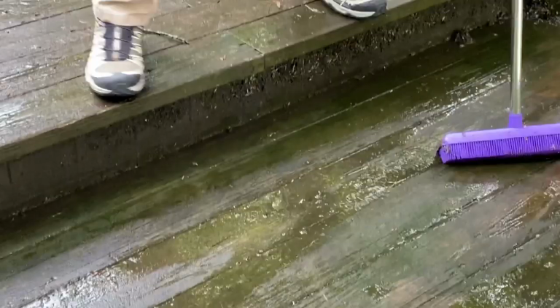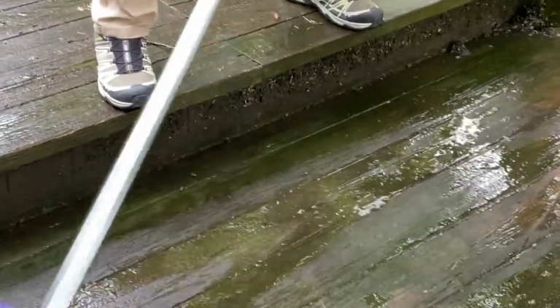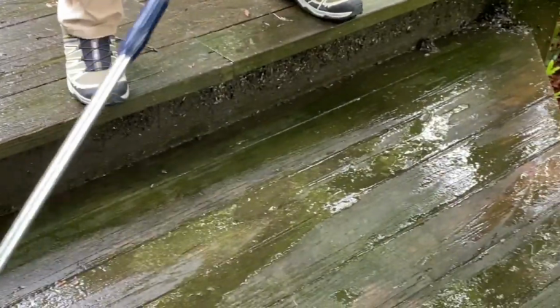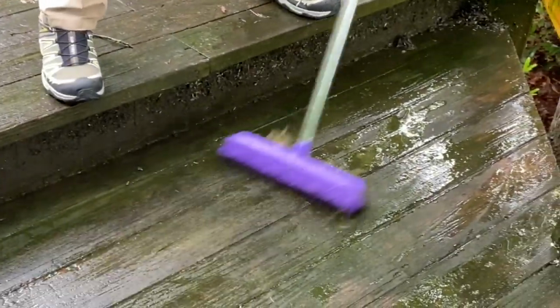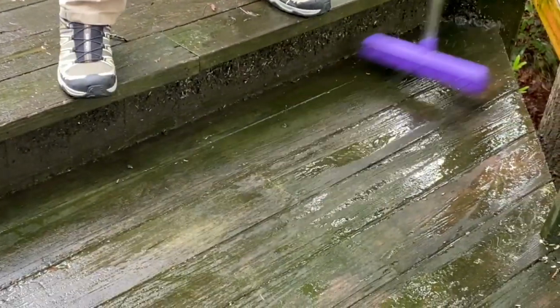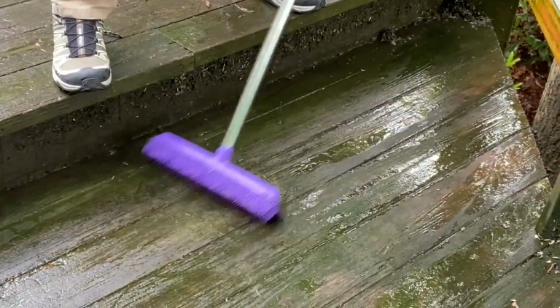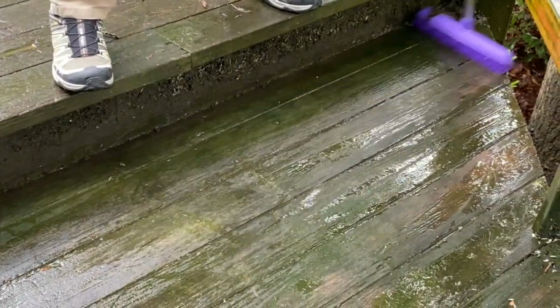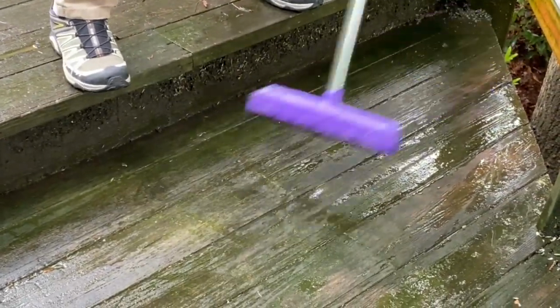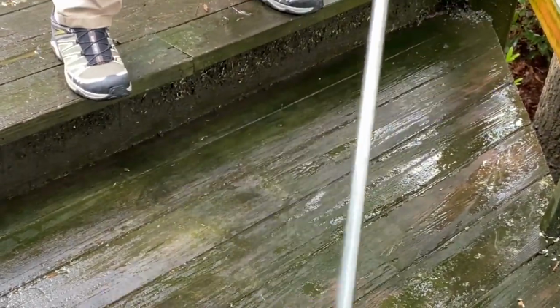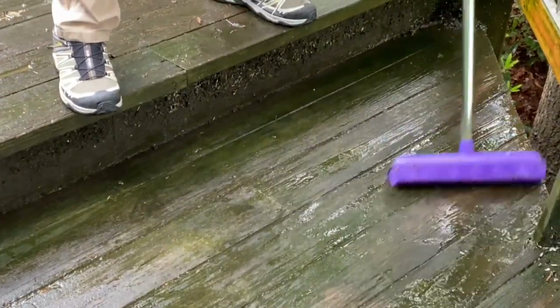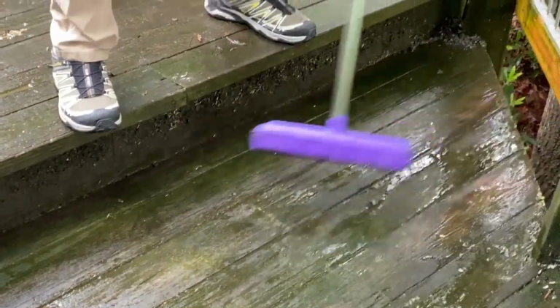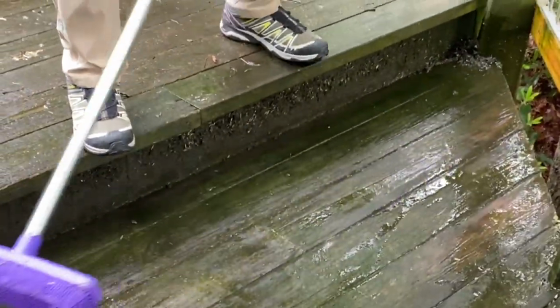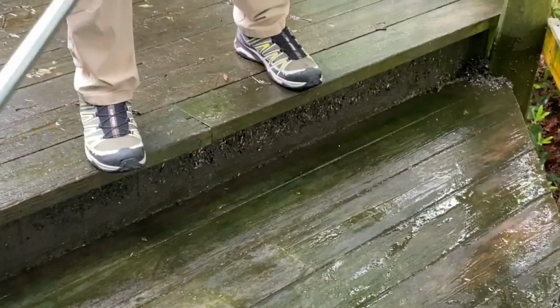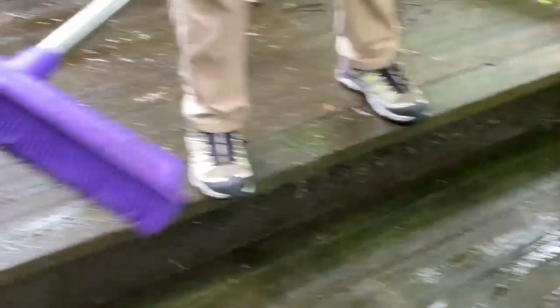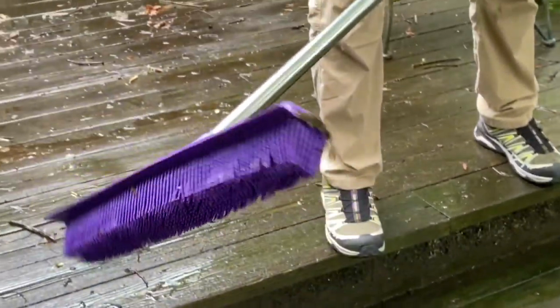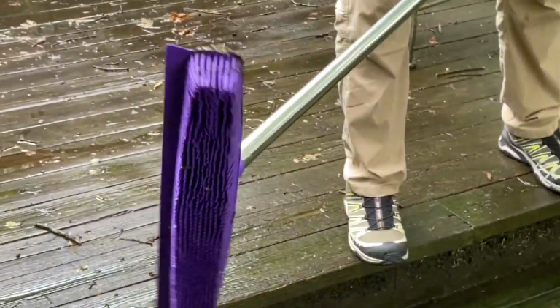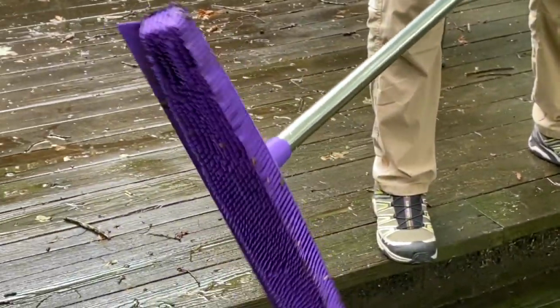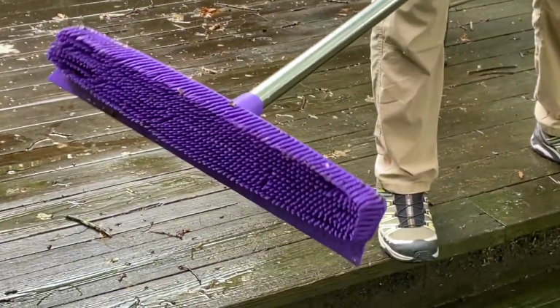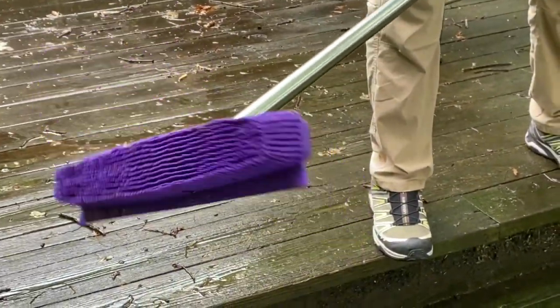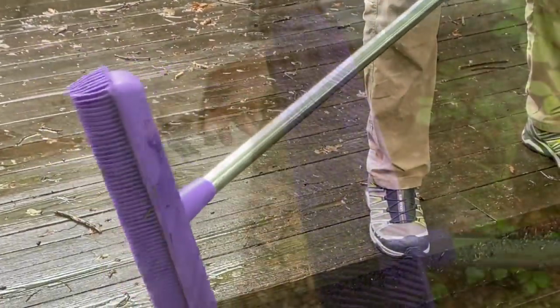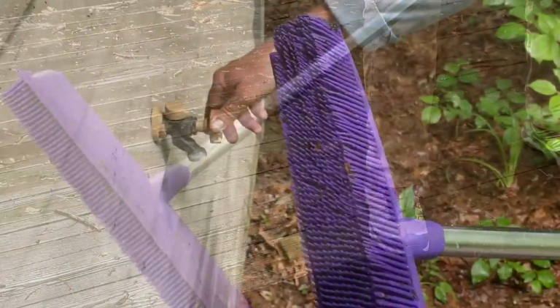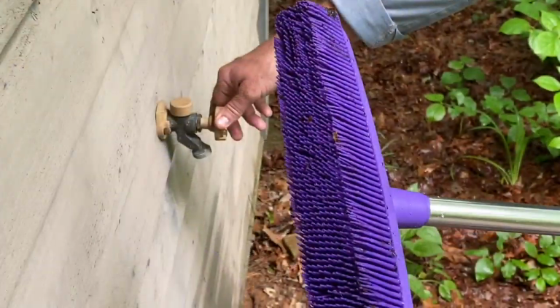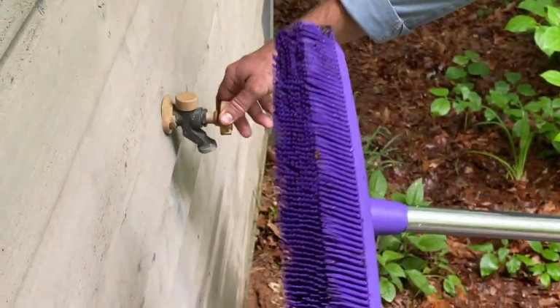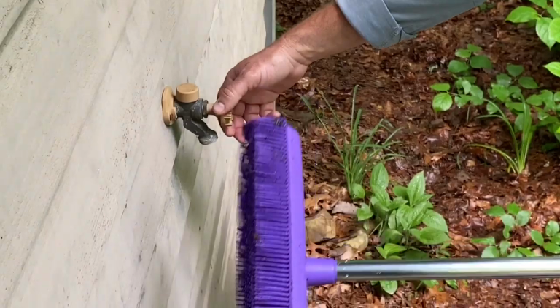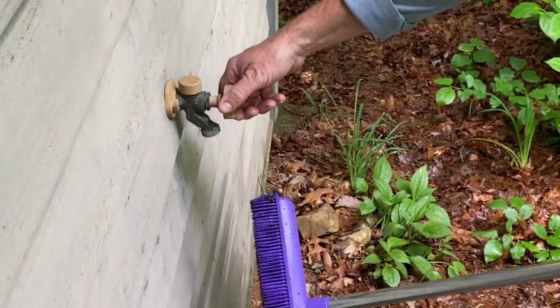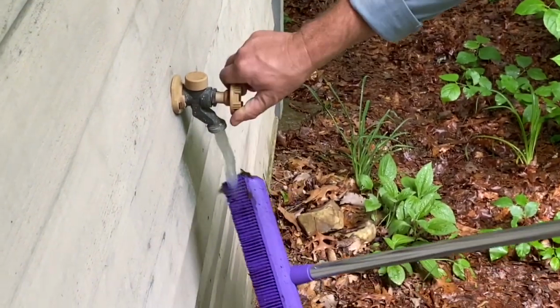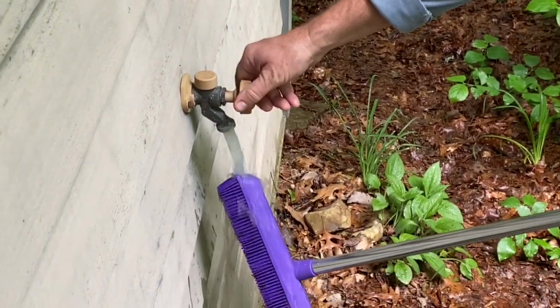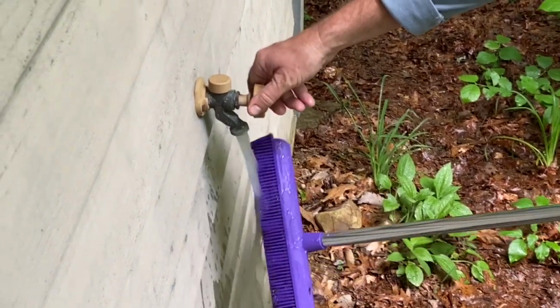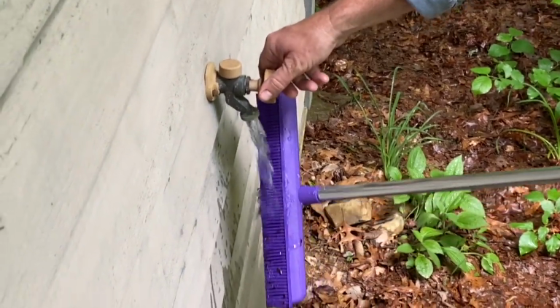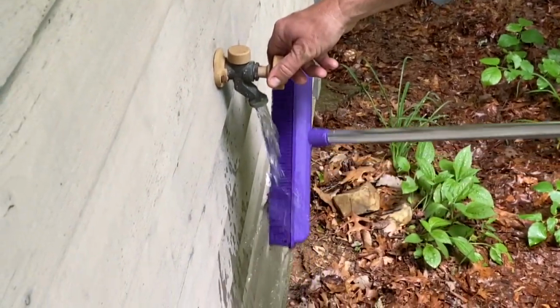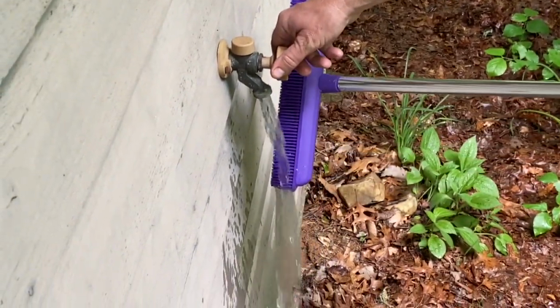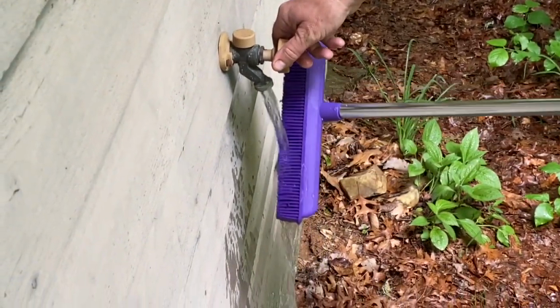Clean up is going to be a breeze. We're going to take it out front to the water hydrant and show you how easy it just rinses right off. Look at that.